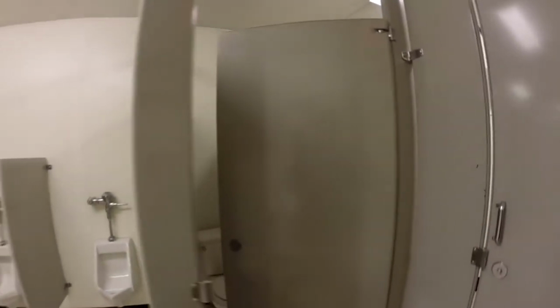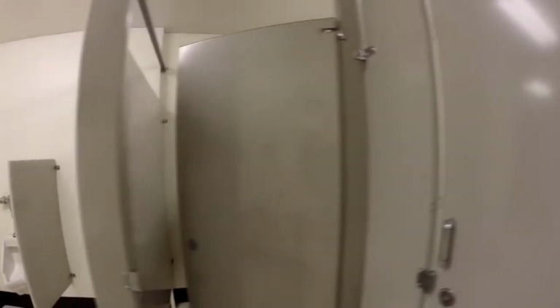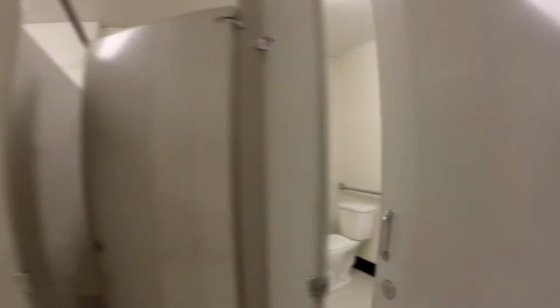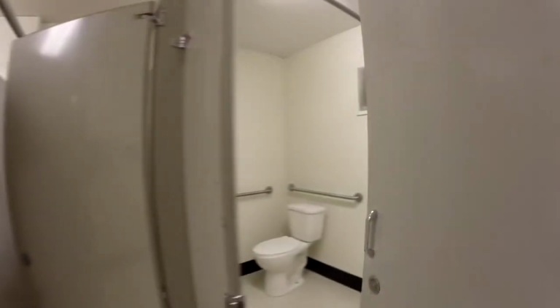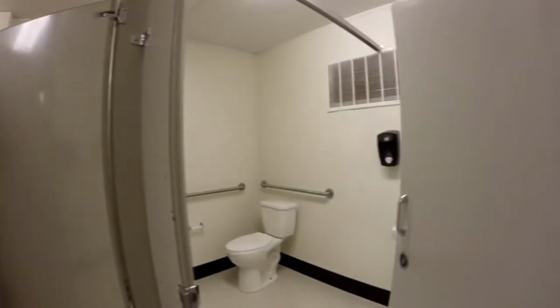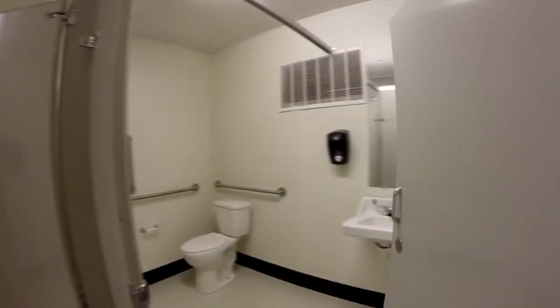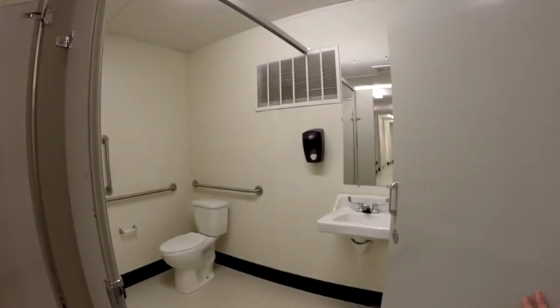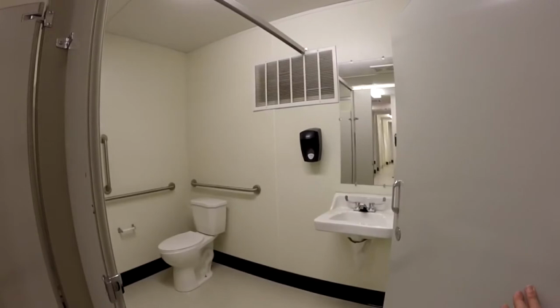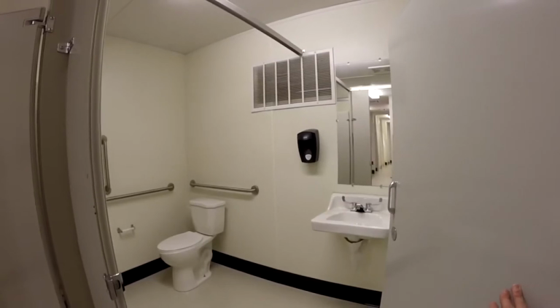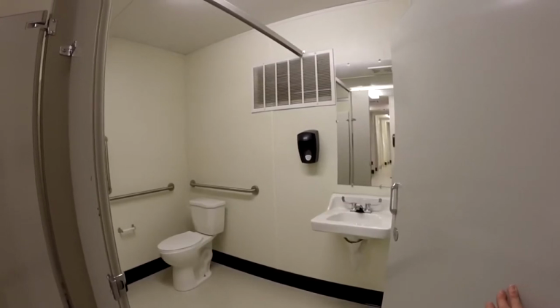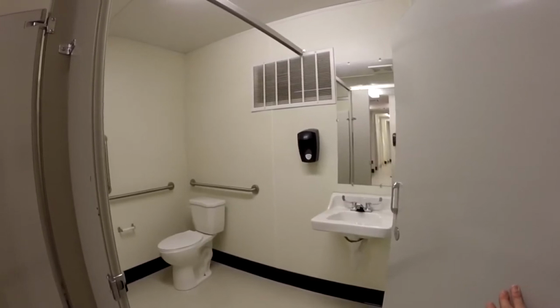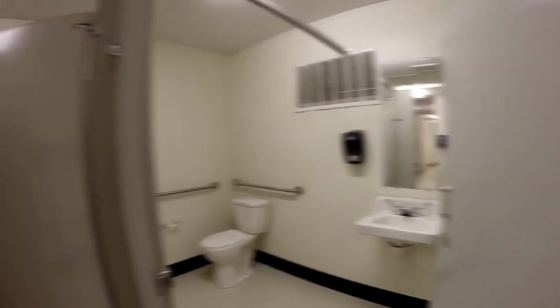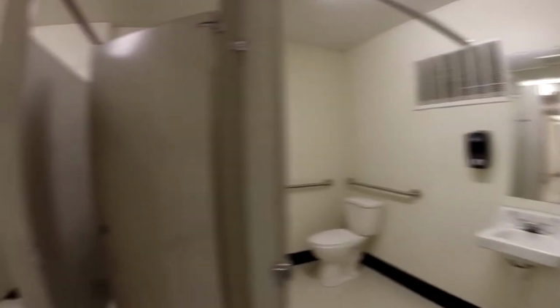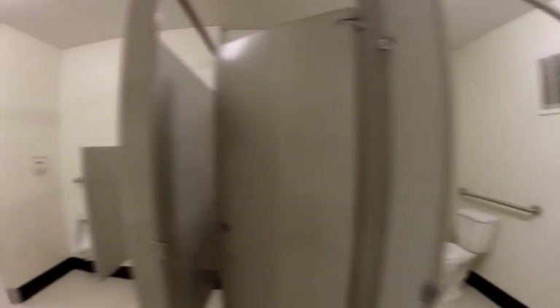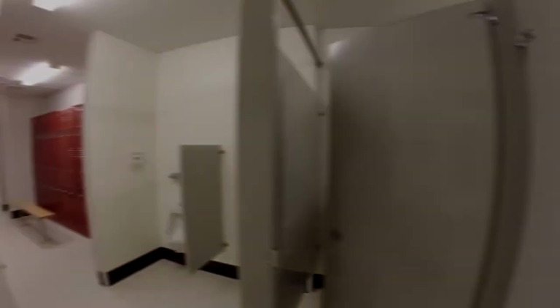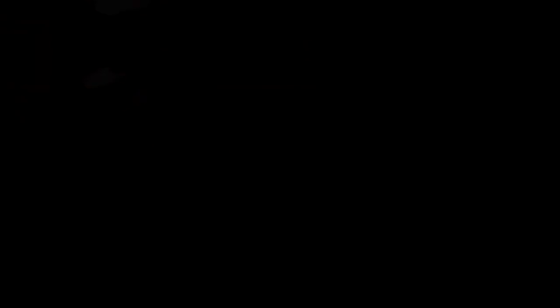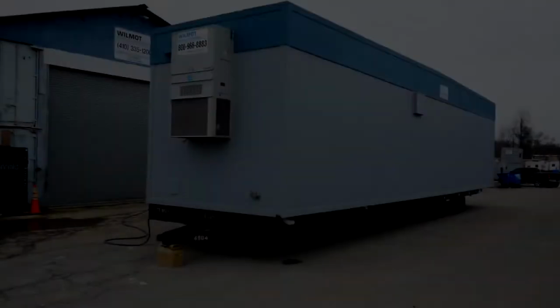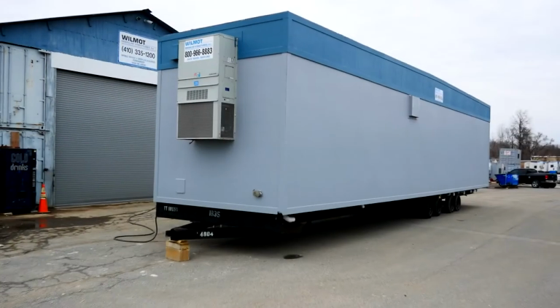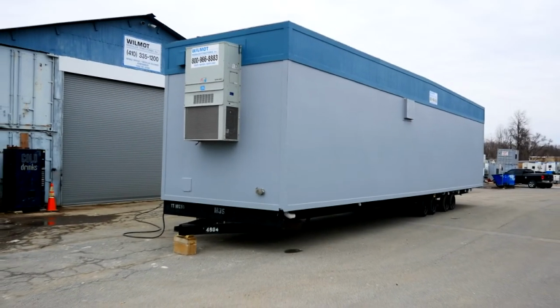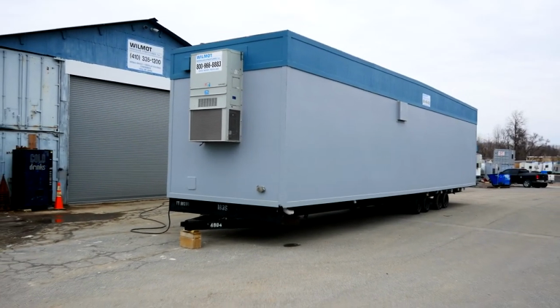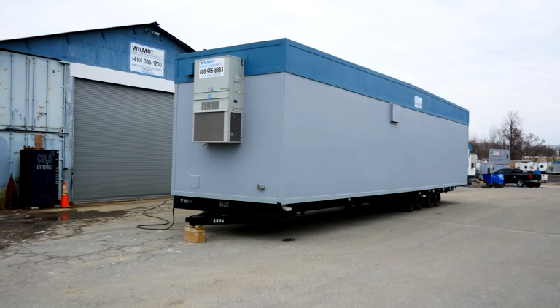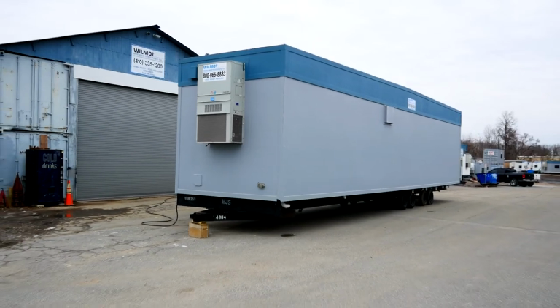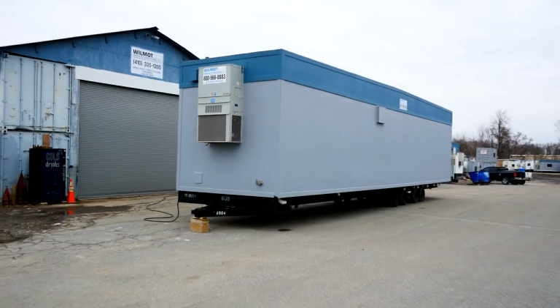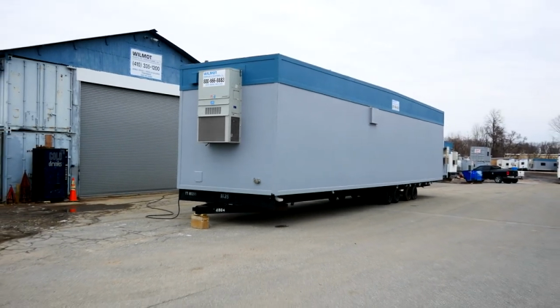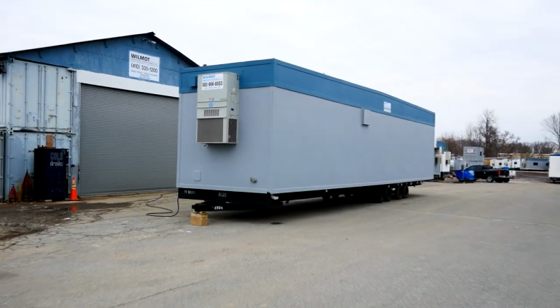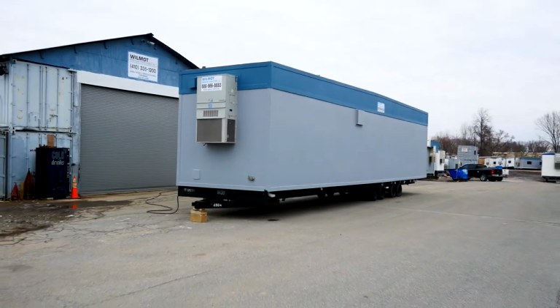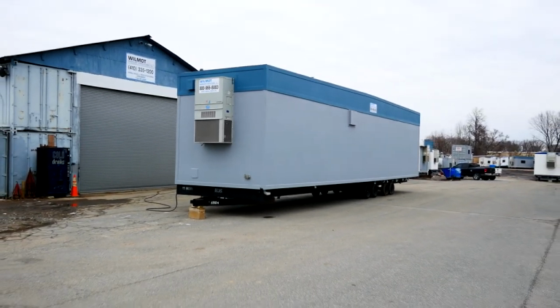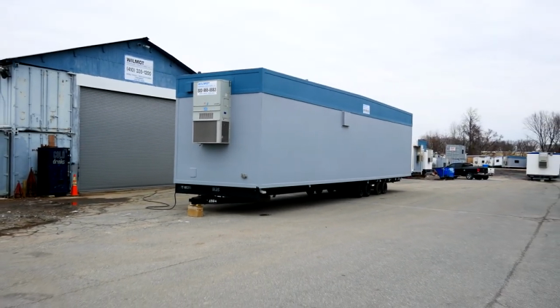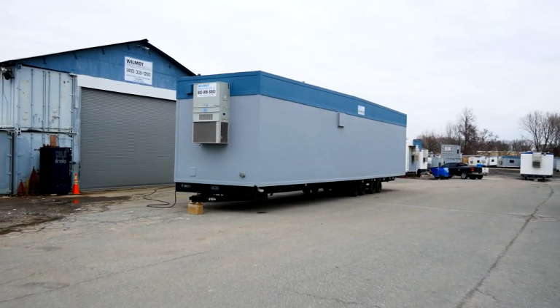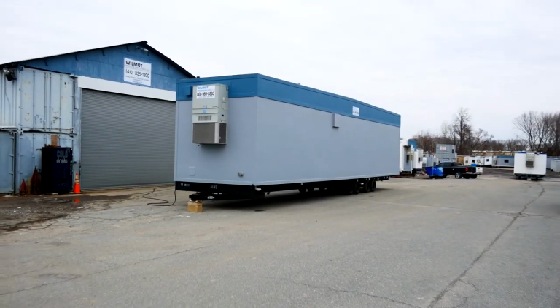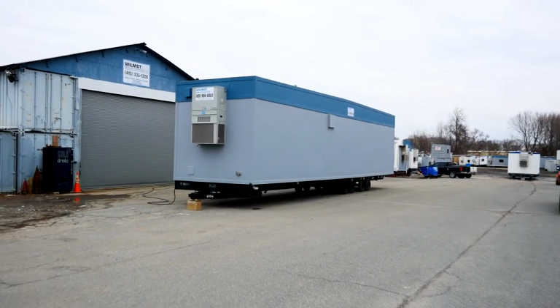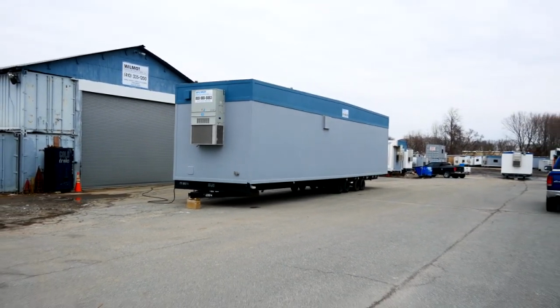Your students or workers will also enjoy the climate-controlled environment maintained by central heating and air. Call us or stop by today to order yours now or for further information. Willmott Modular Structures — we help build visions.